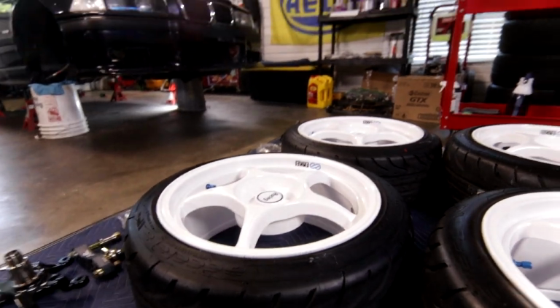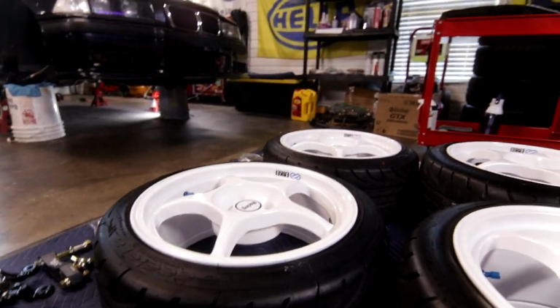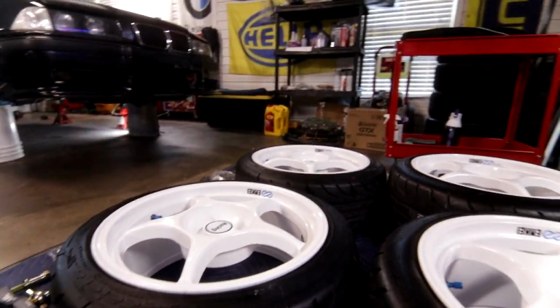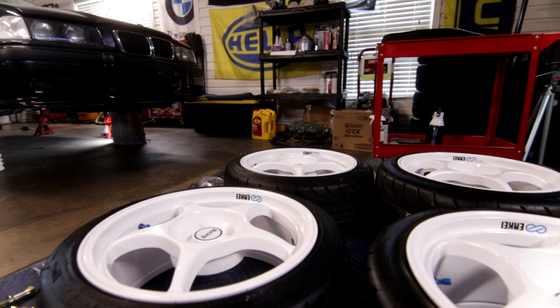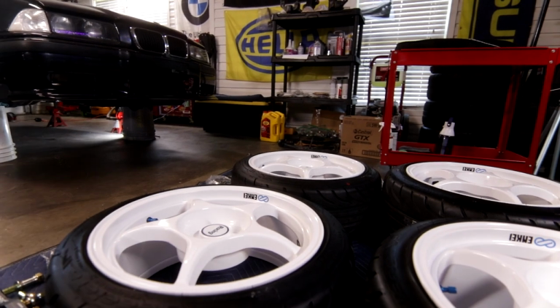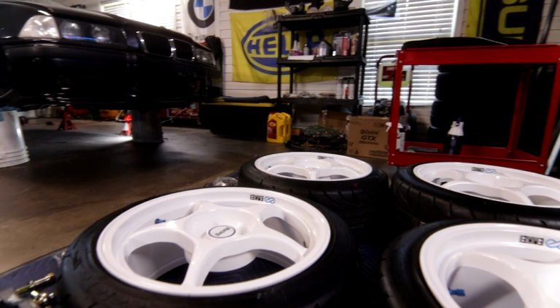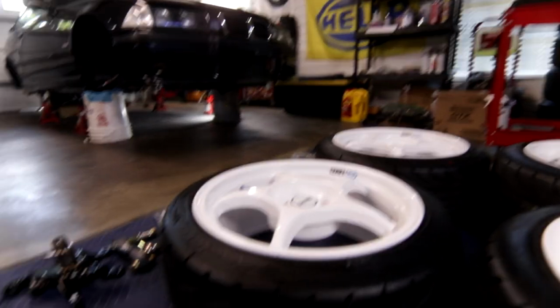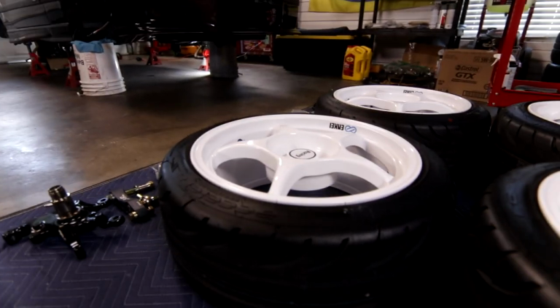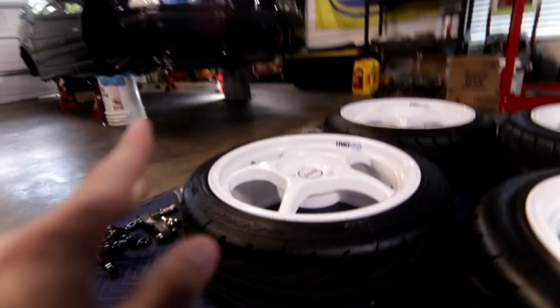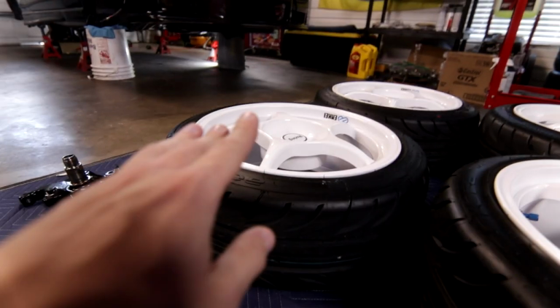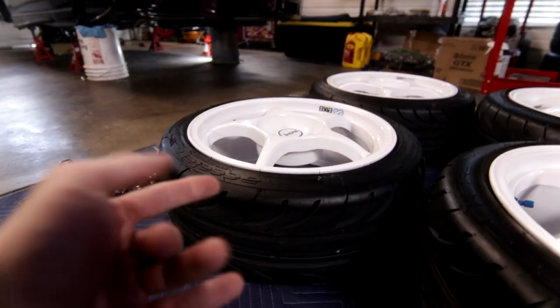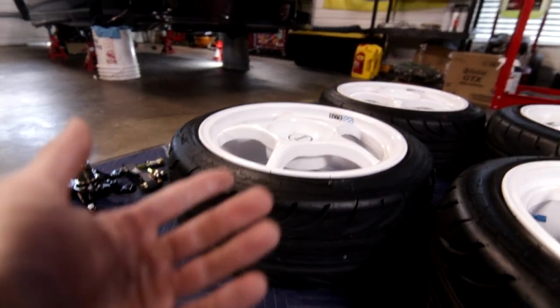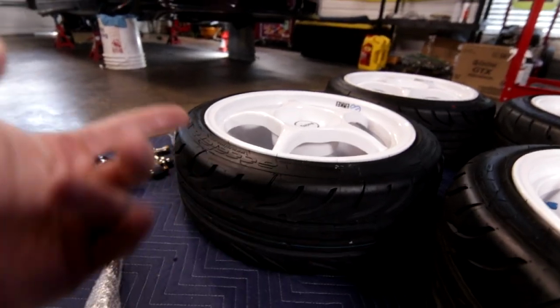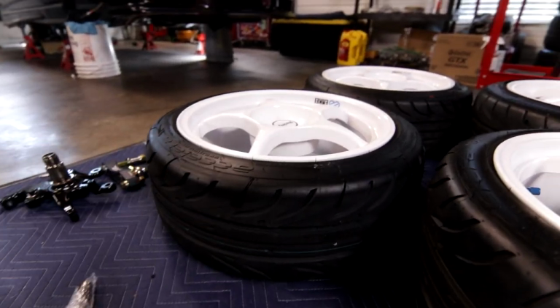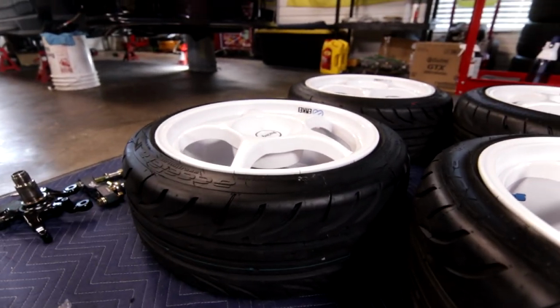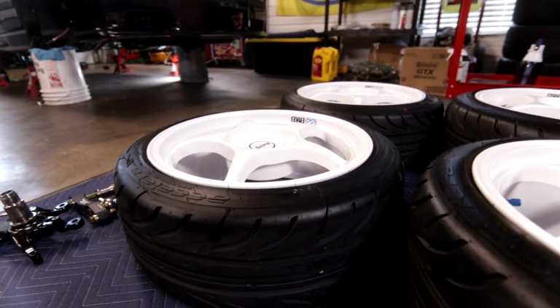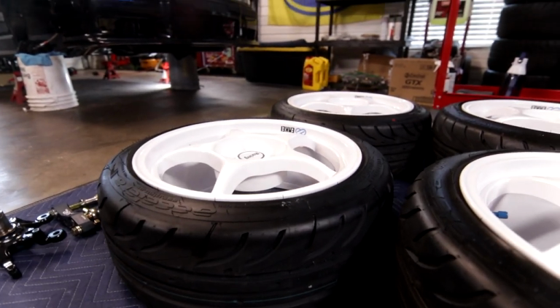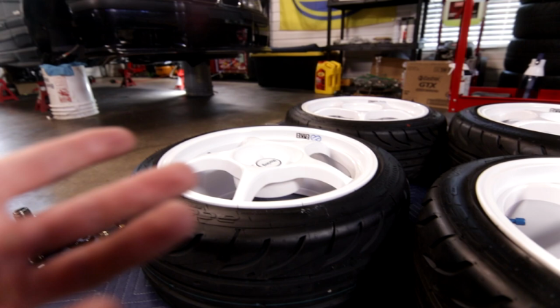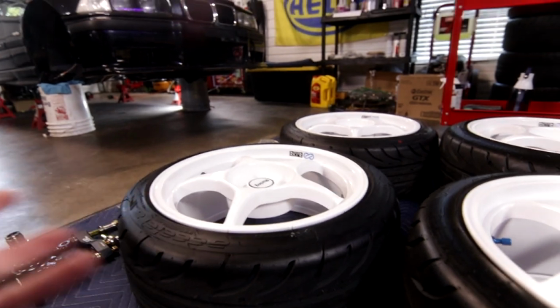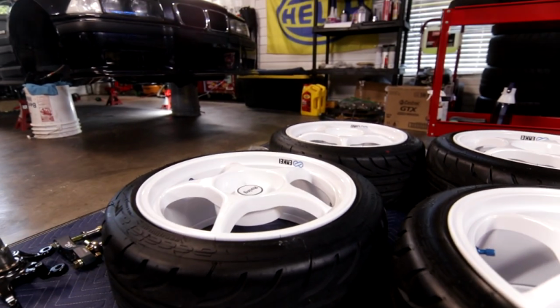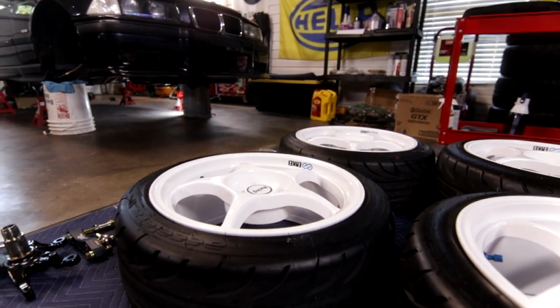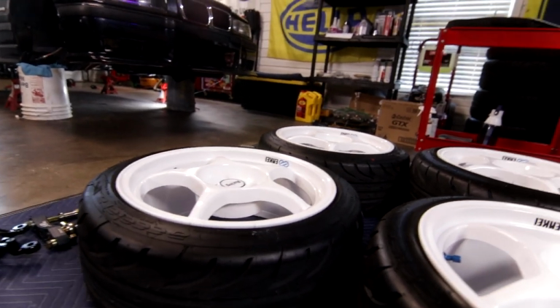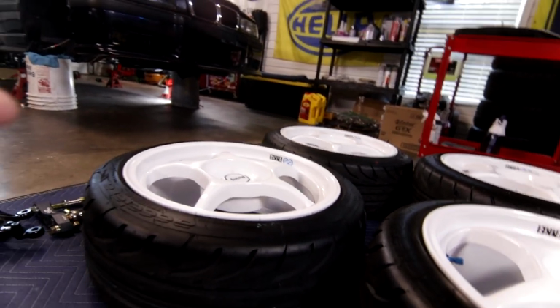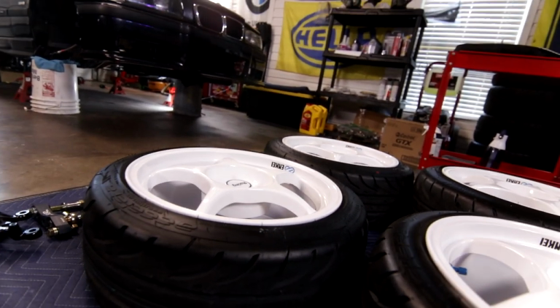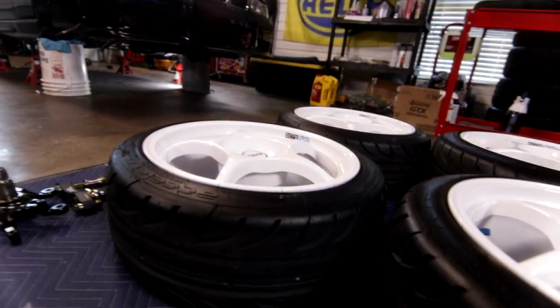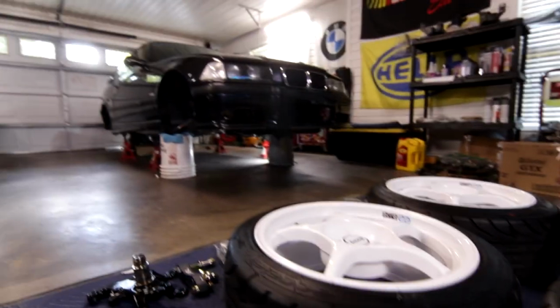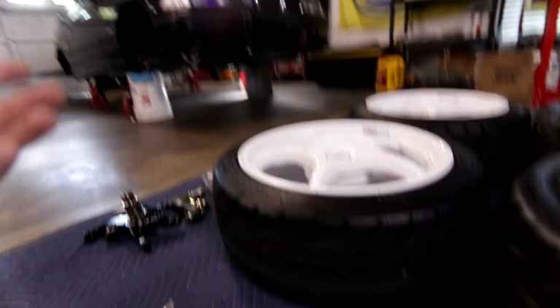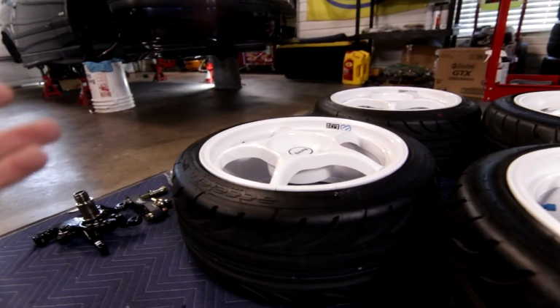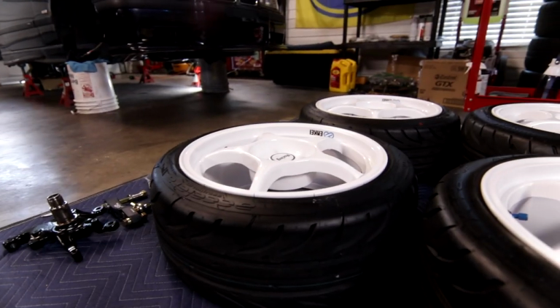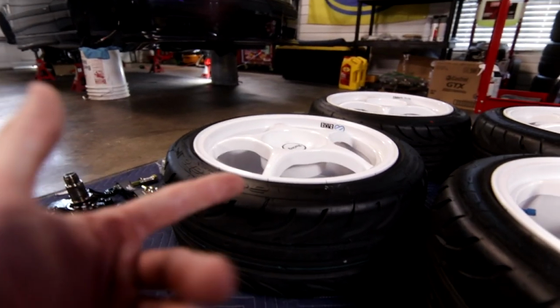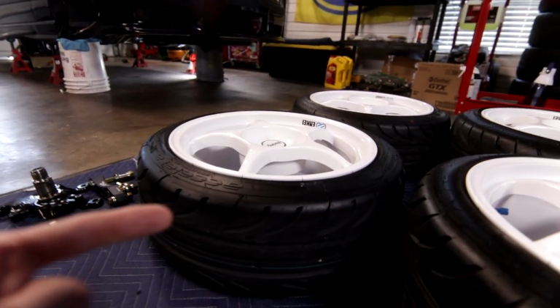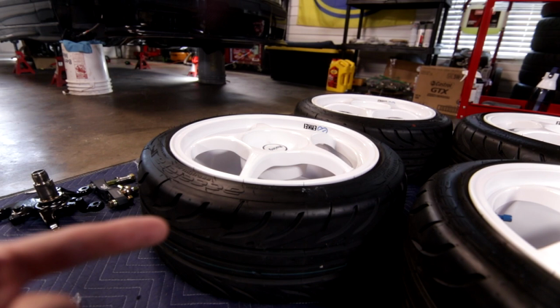You're probably thinking: Griffin, you're always talking about how you don't like to run staggered setups. What's going on? Why are you running a staggered setup? I know it's a drift car, but the fronts are going to fit like crap. That is where these come in.